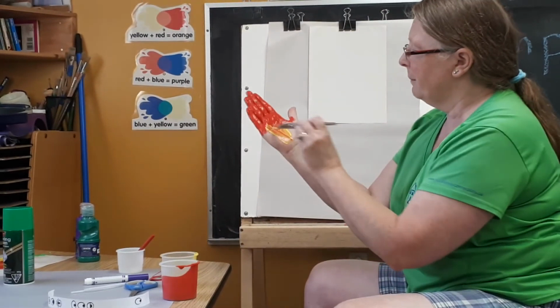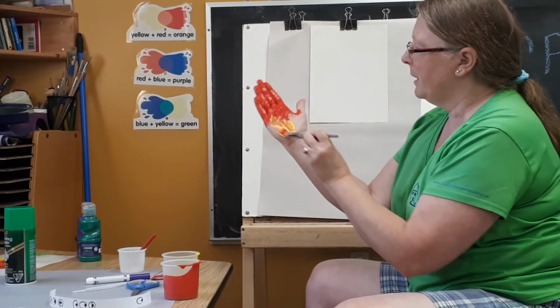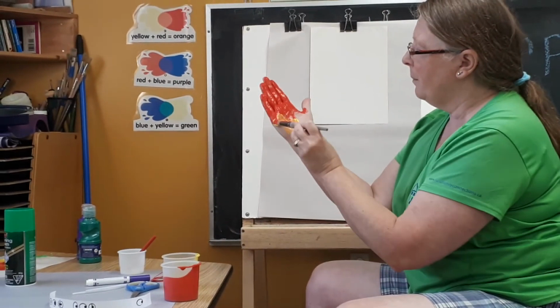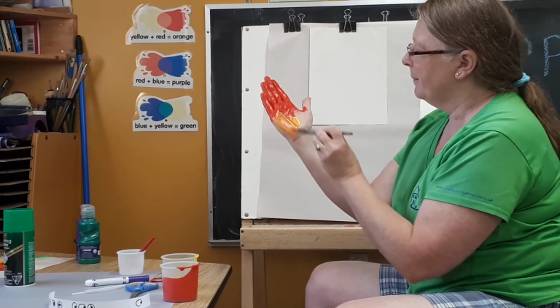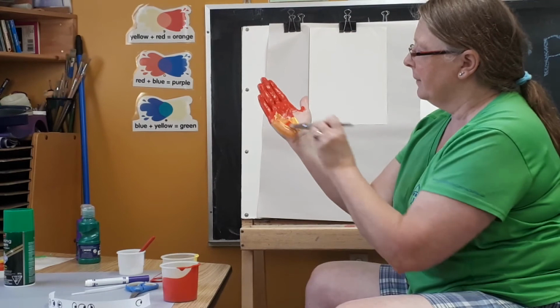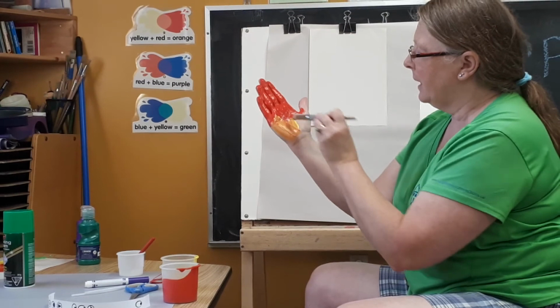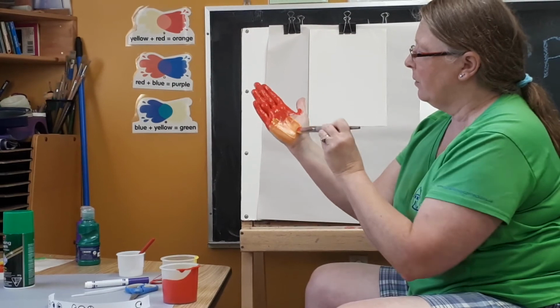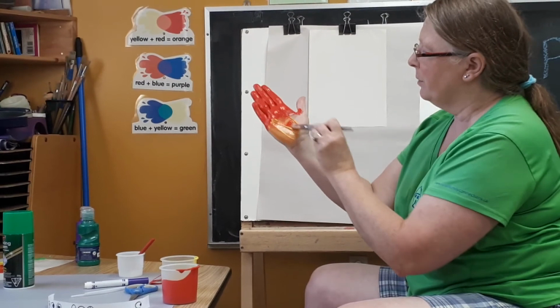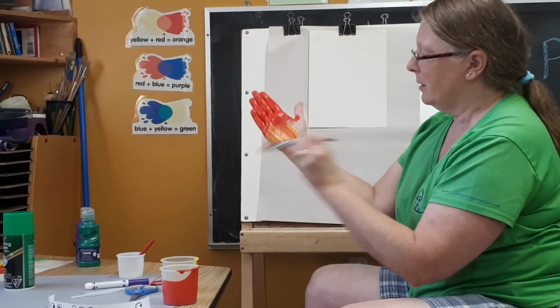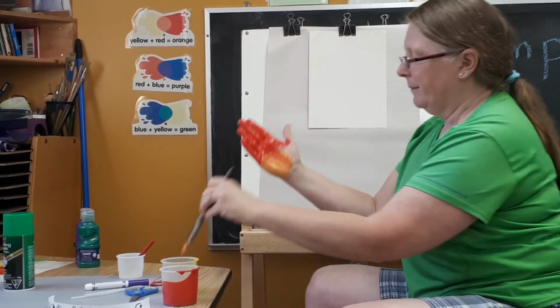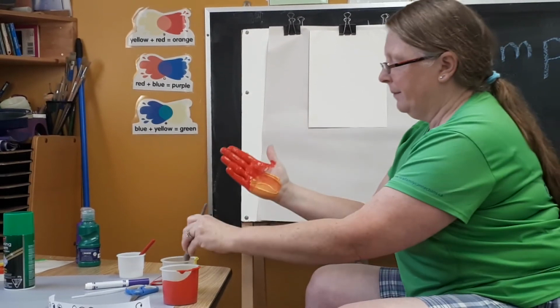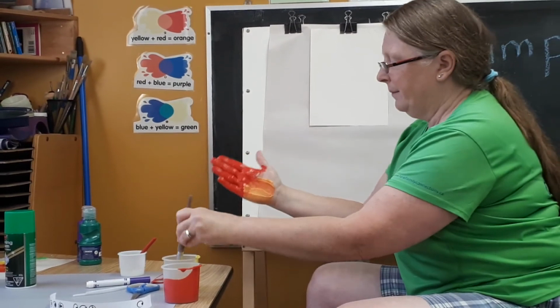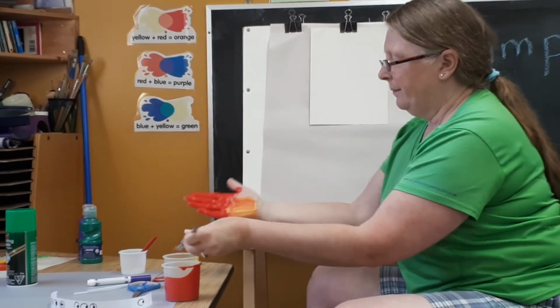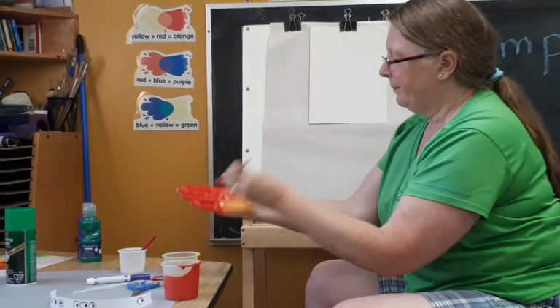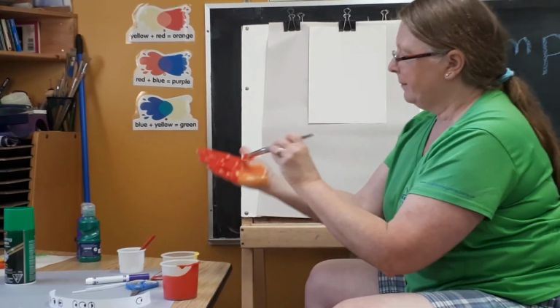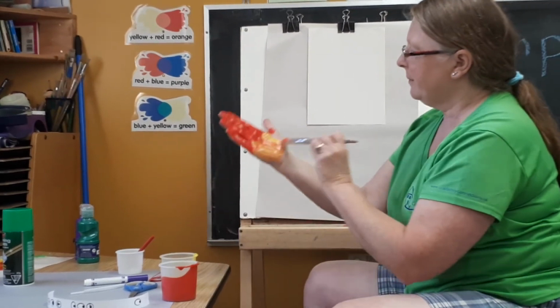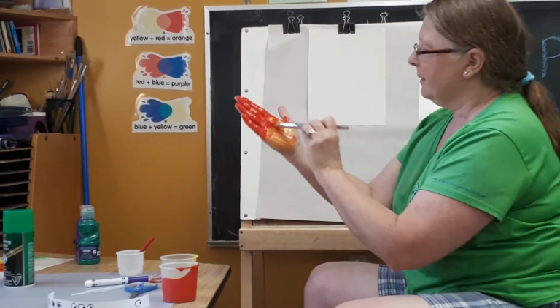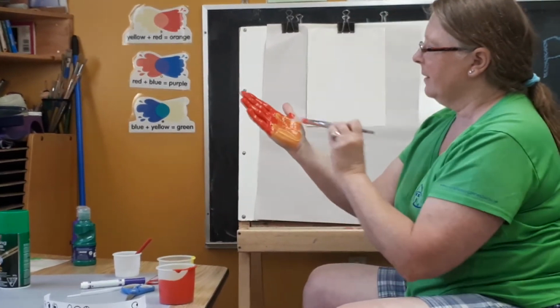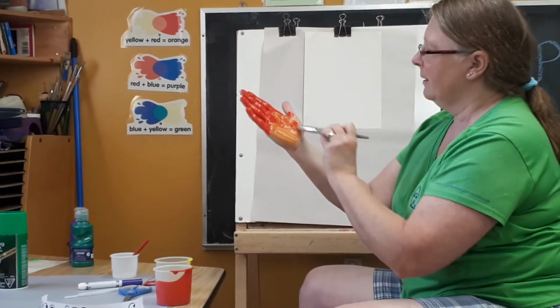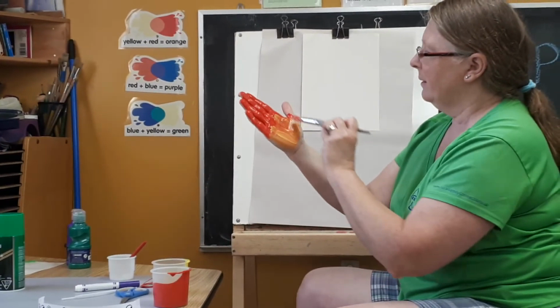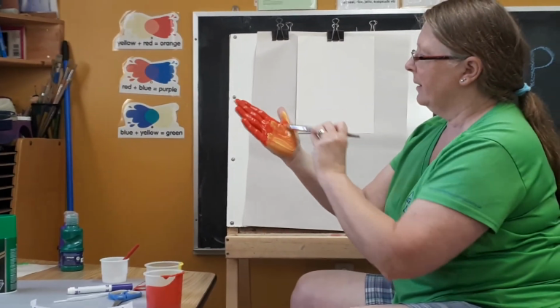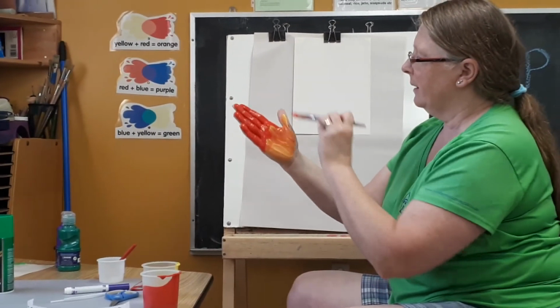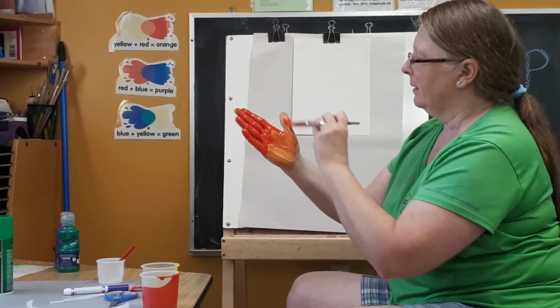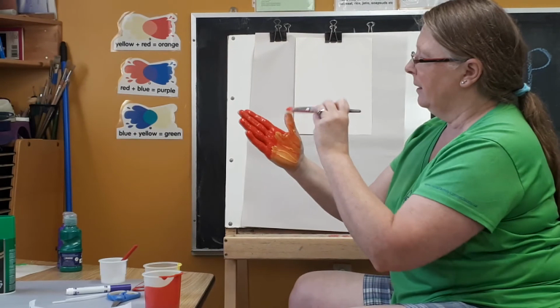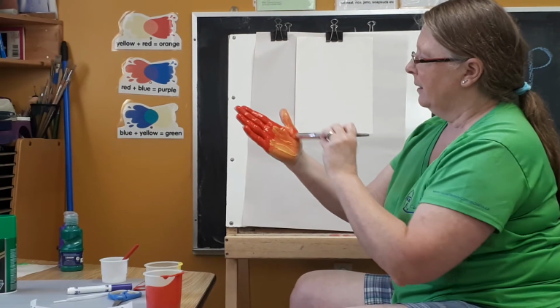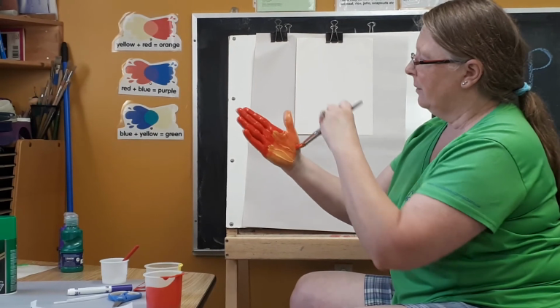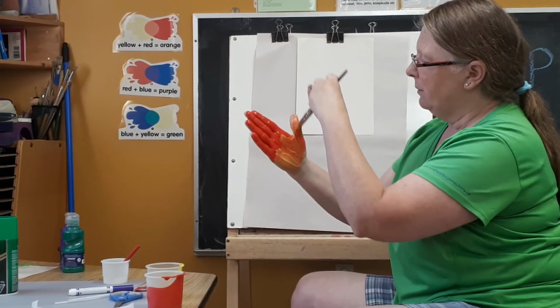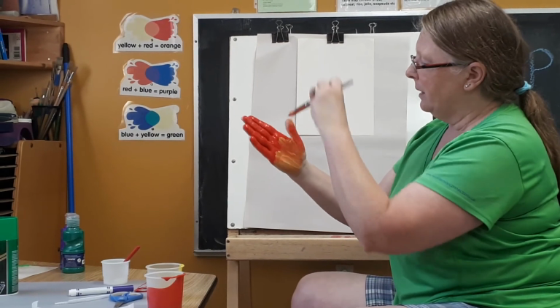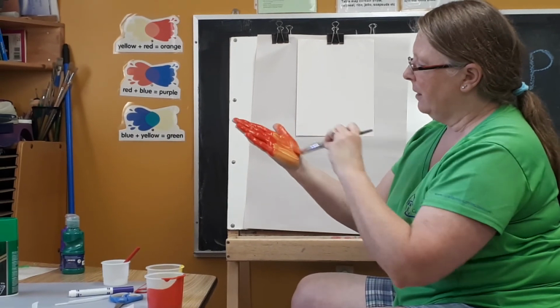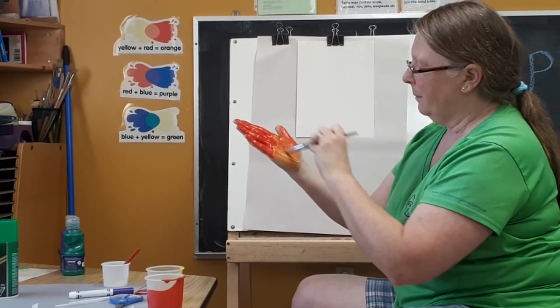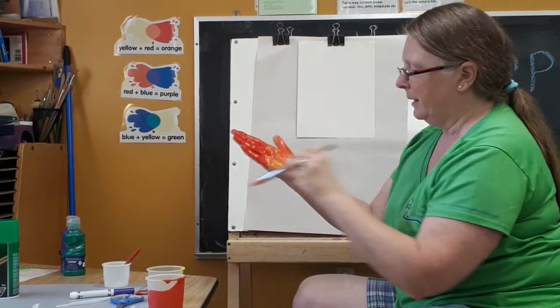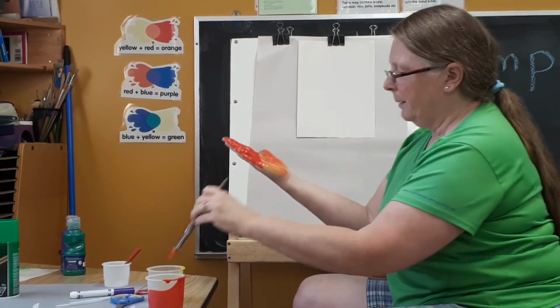Get mom to help, dad, older brother. So once we get it all painted up,